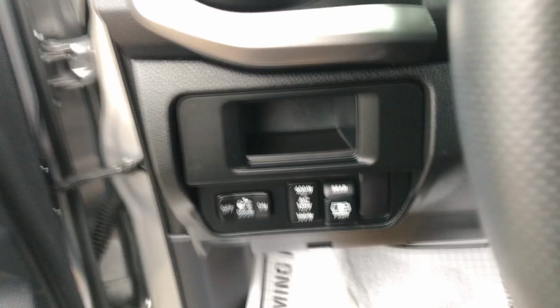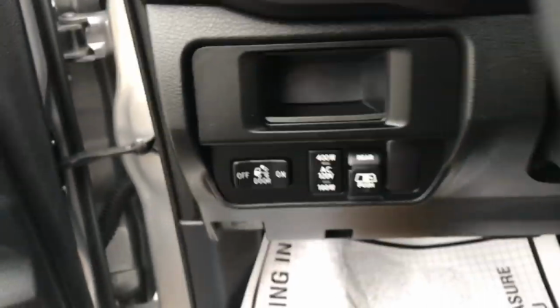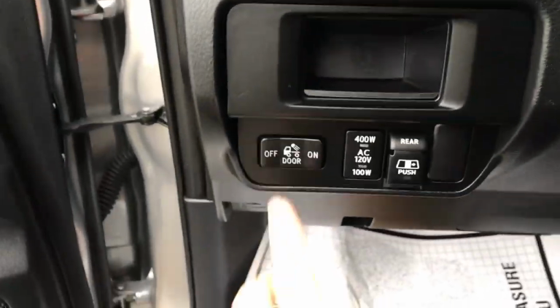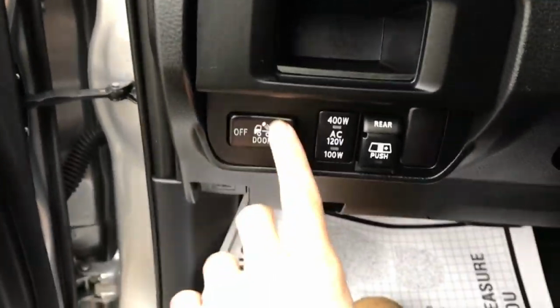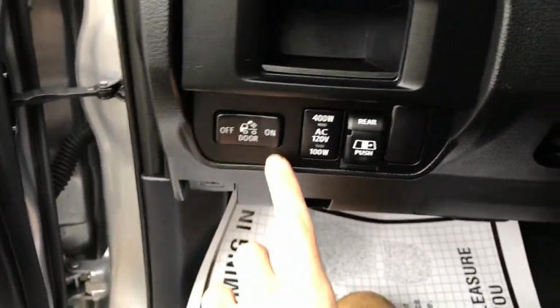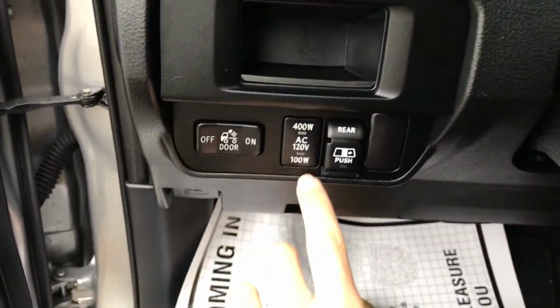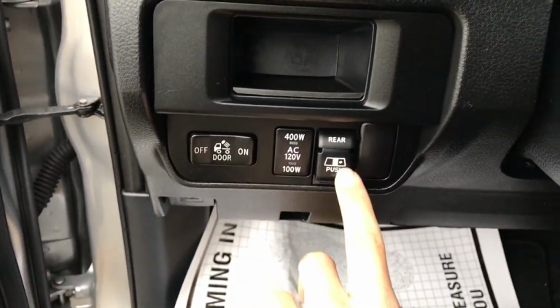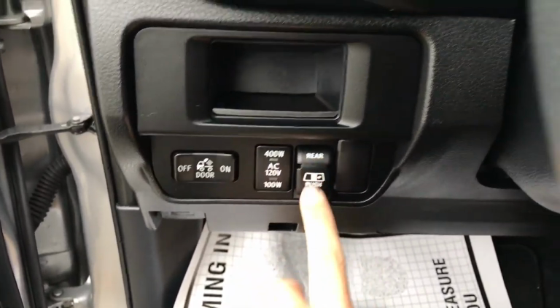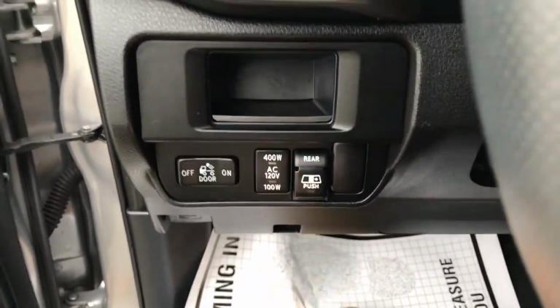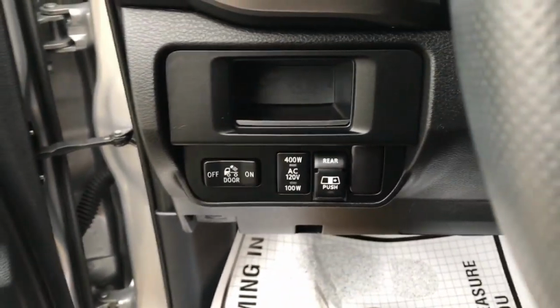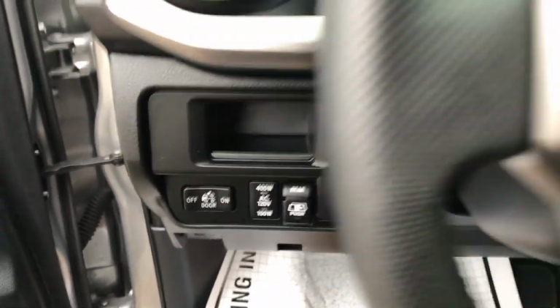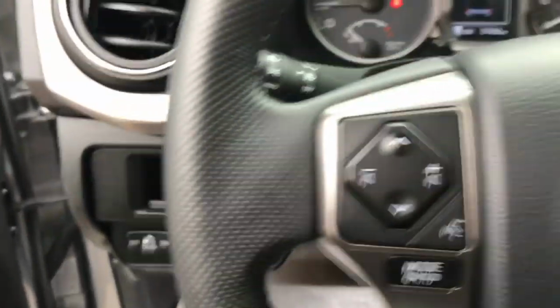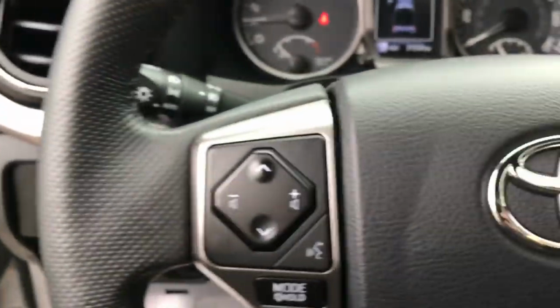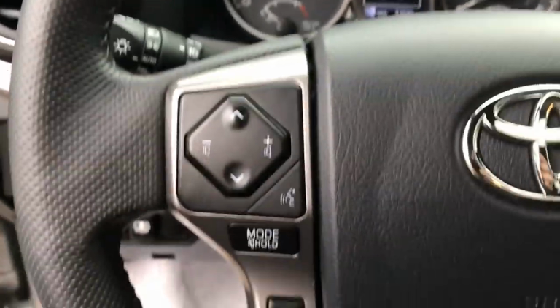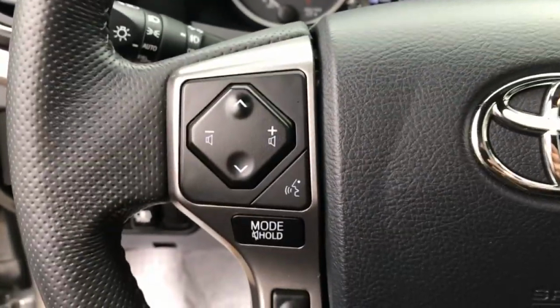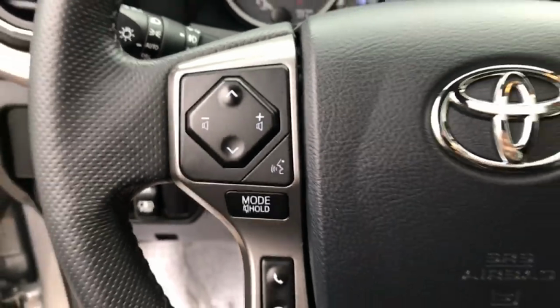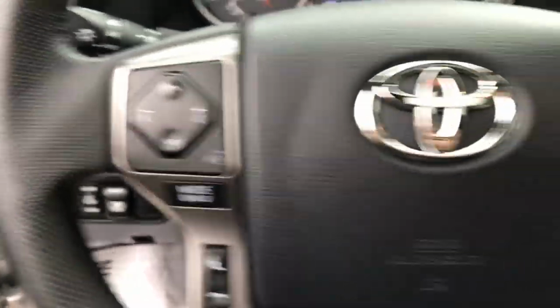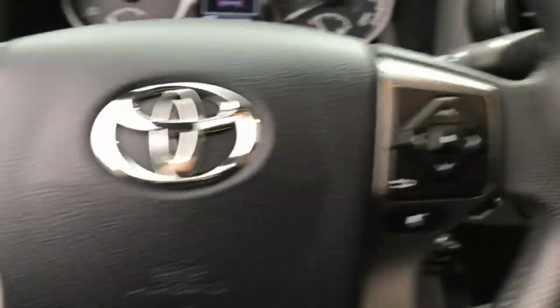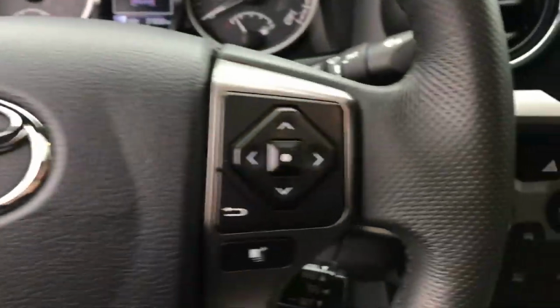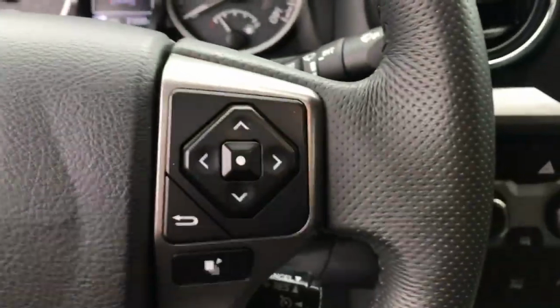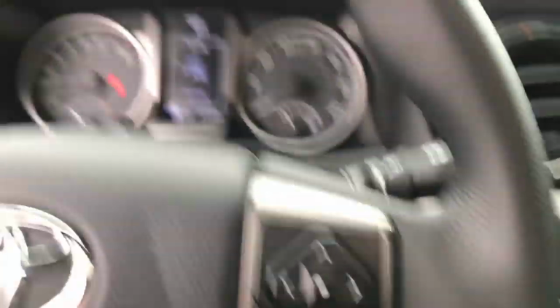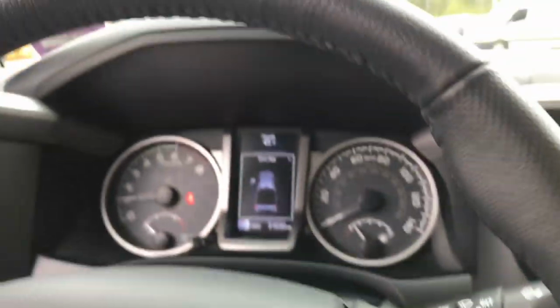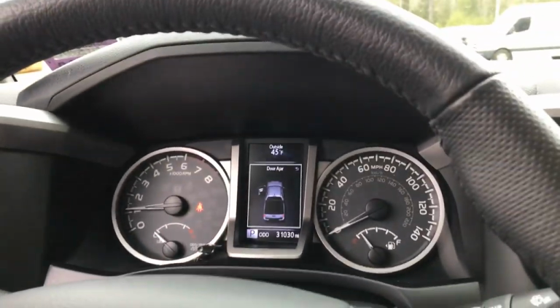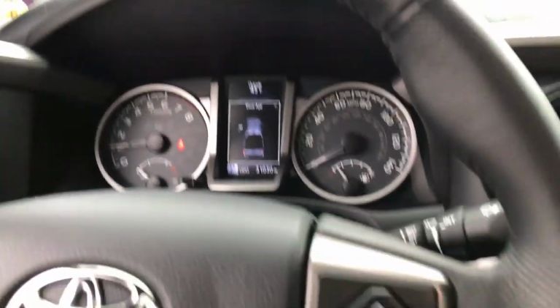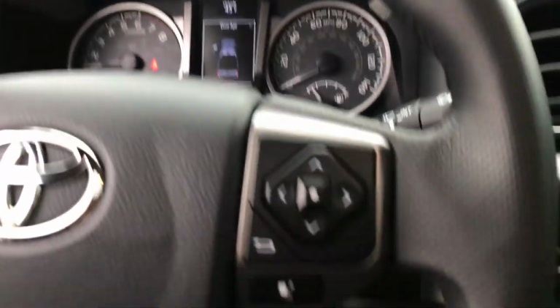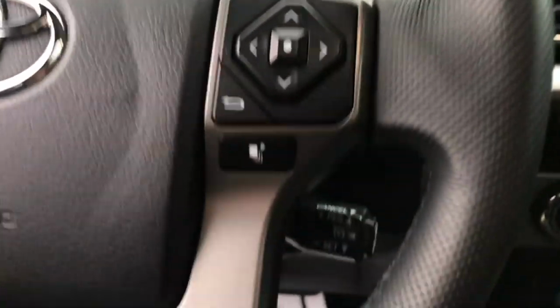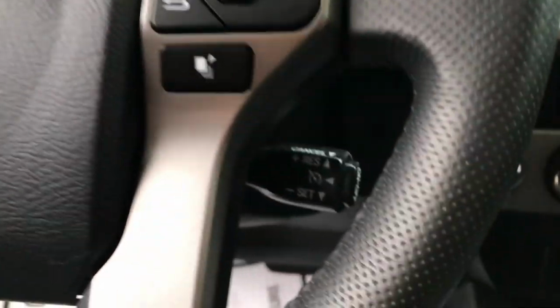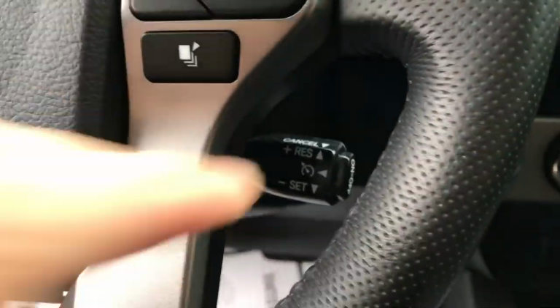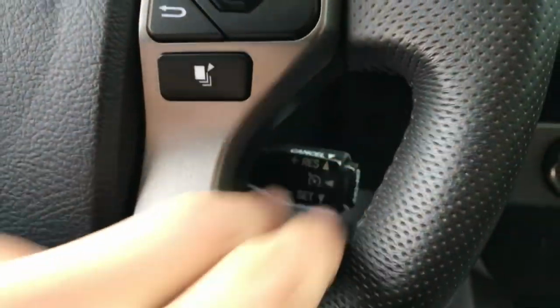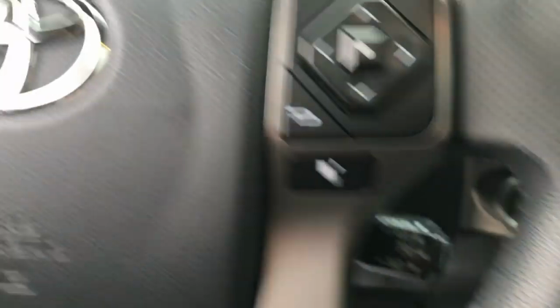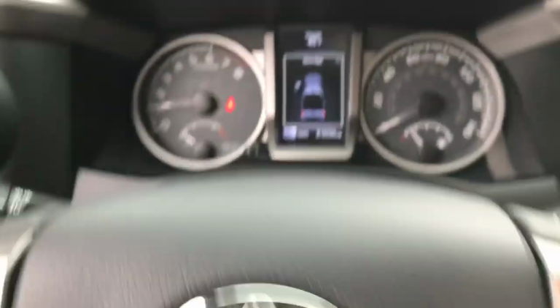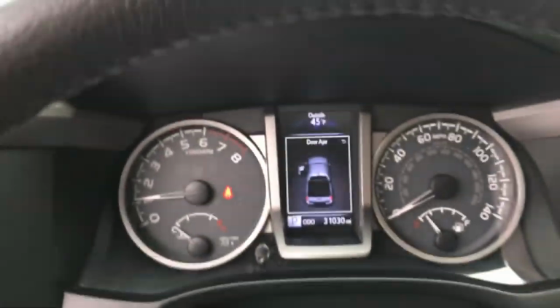Step on inside — you've got your door lights on and off. Got your rear power sliding window. Got some audio controls here on the wheel as well as some controls for your center screen in the middle of the gauge cluster, as well as your cruise control down at the bottom.